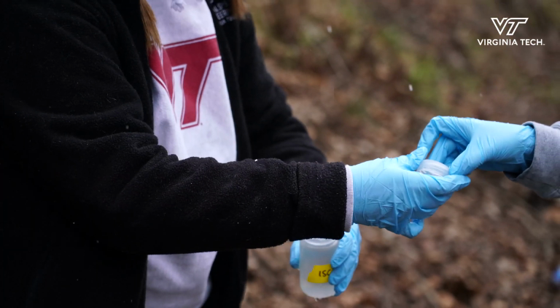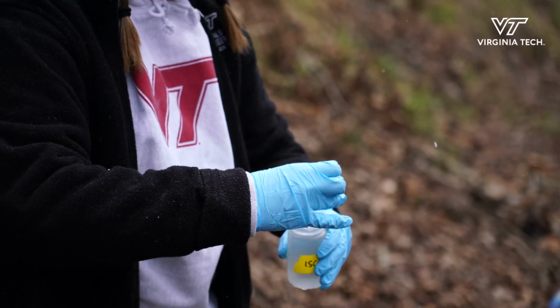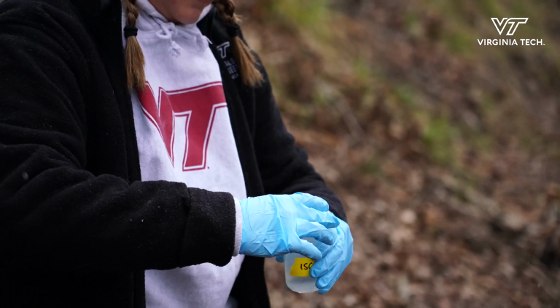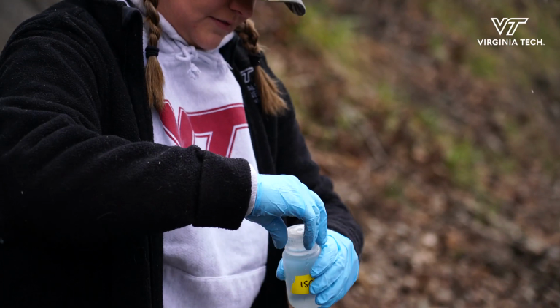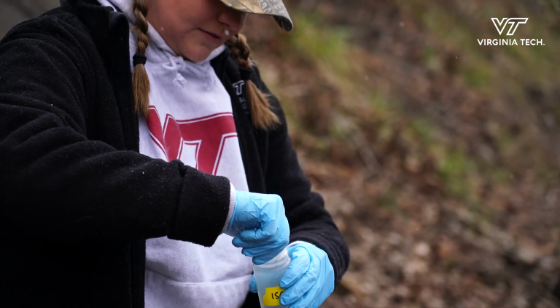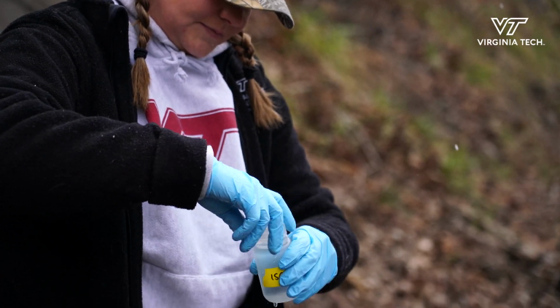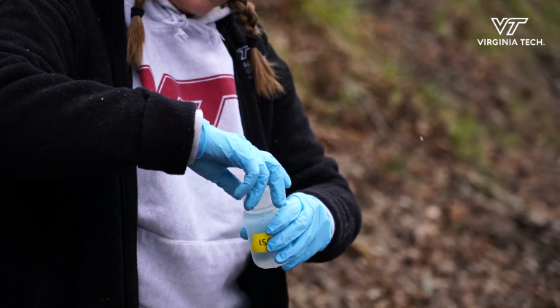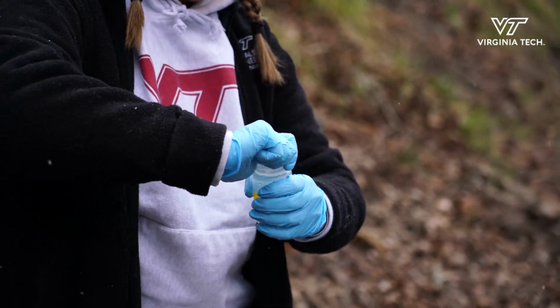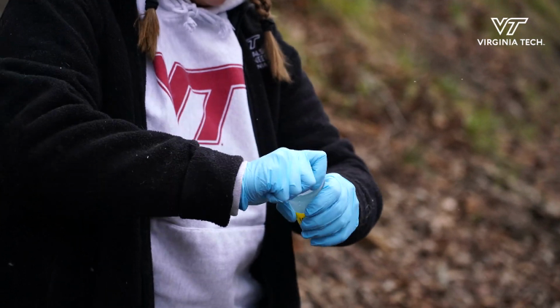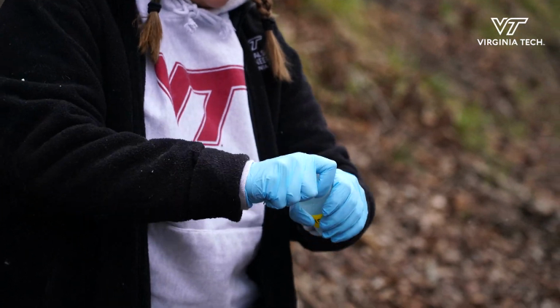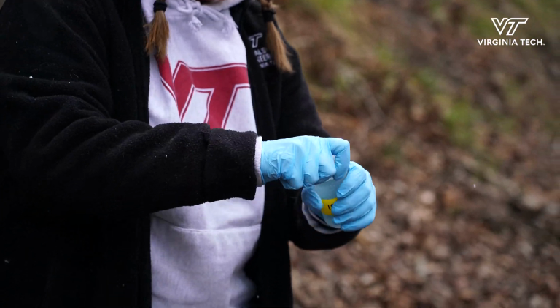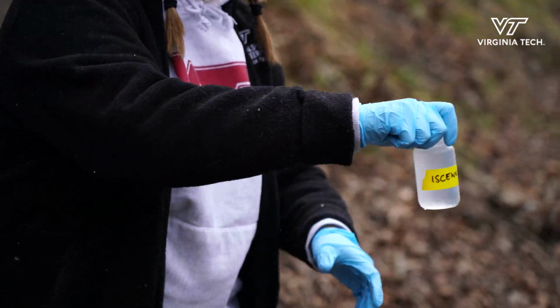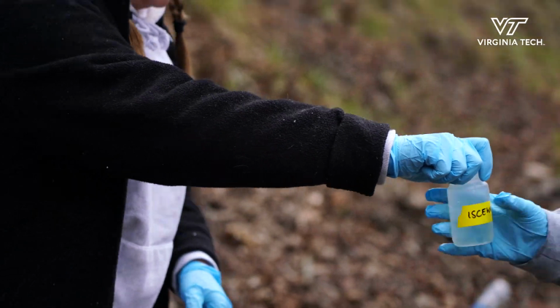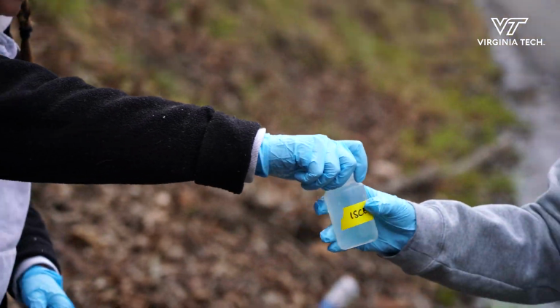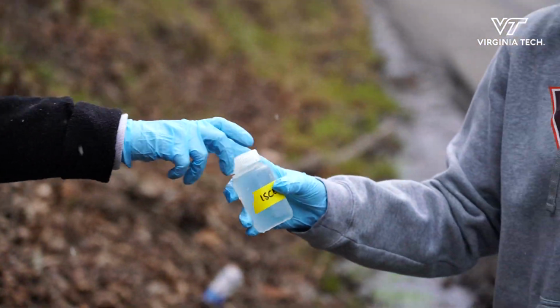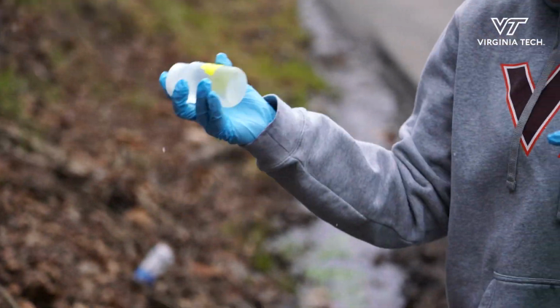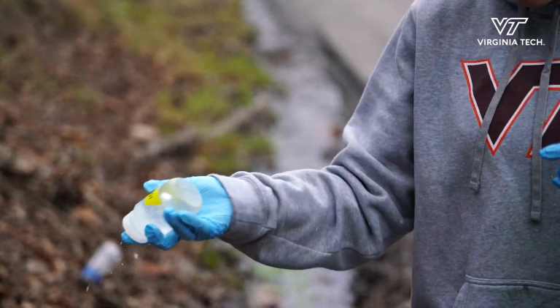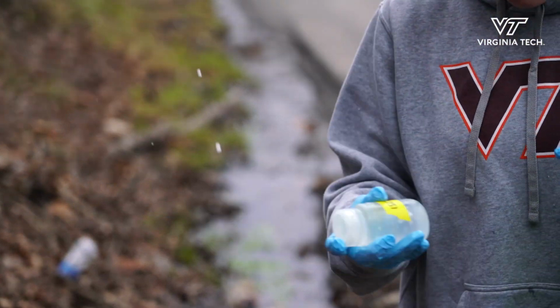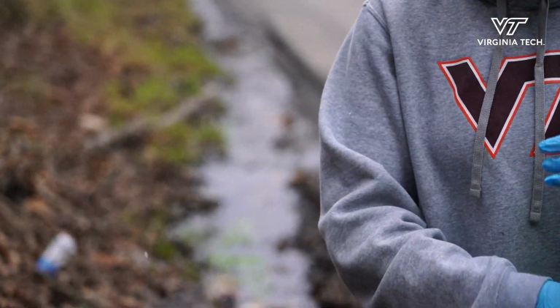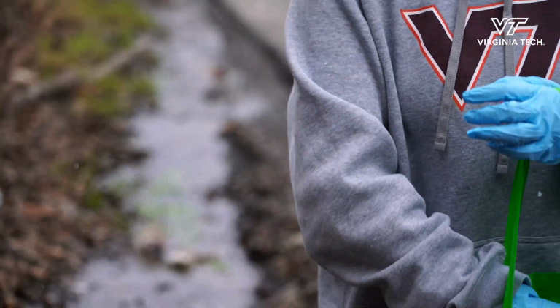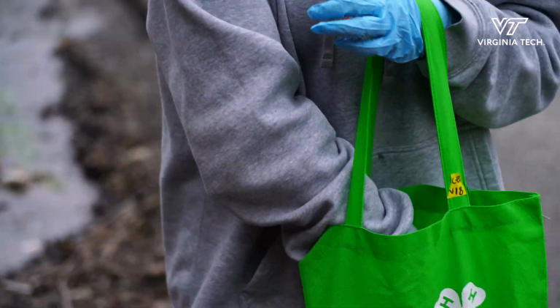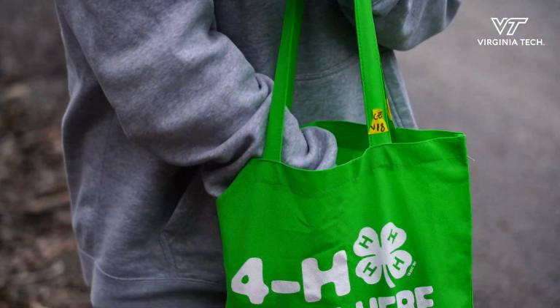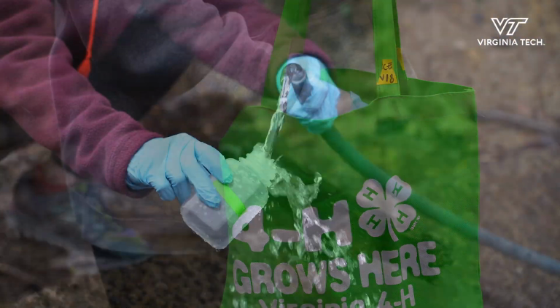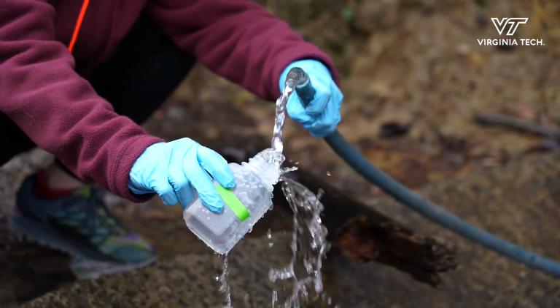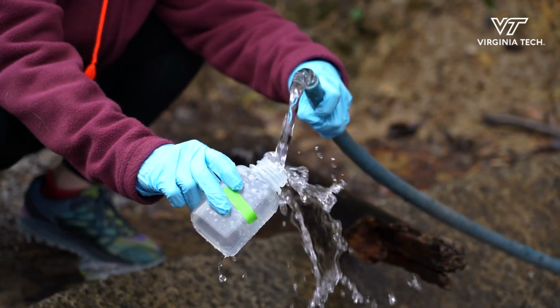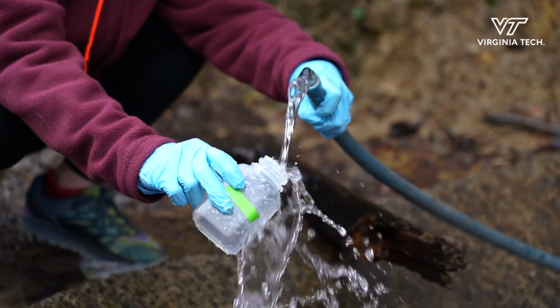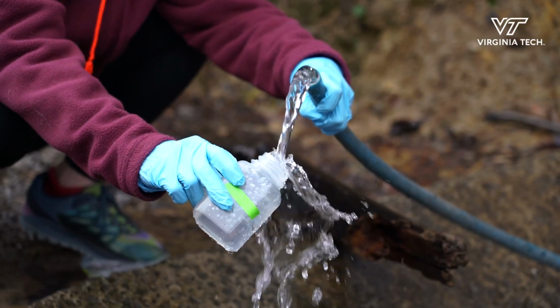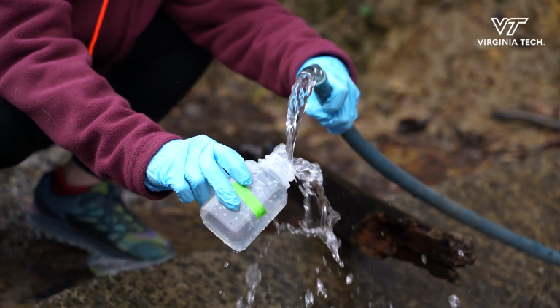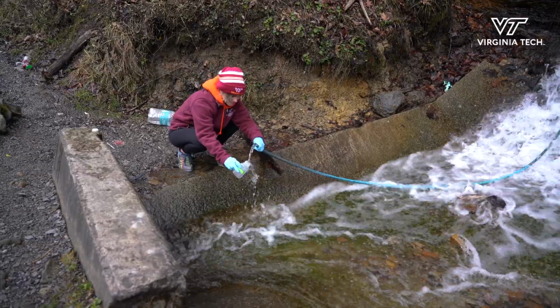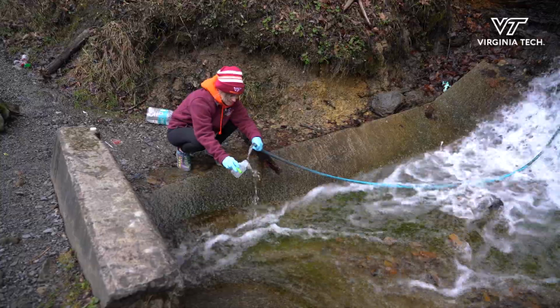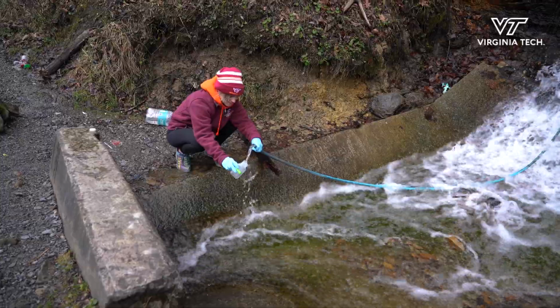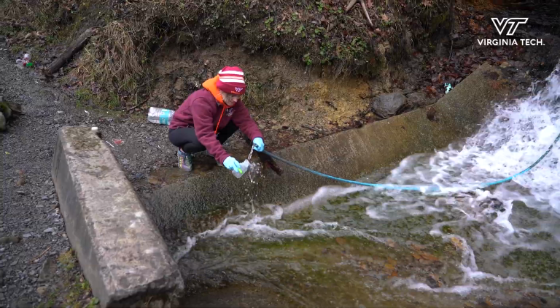The most common water quality problem that we find in these springs is the presence of fecal indicator bacteria like E. coli, which could mean that there's a risk of gastrointestinal illness.